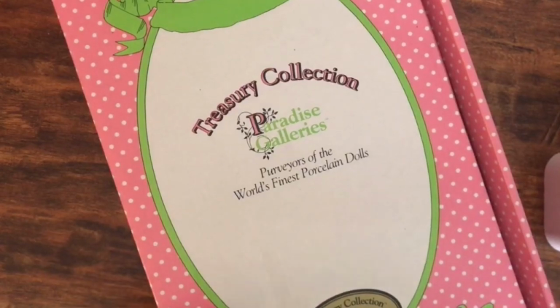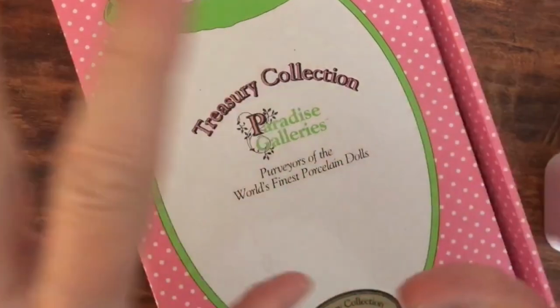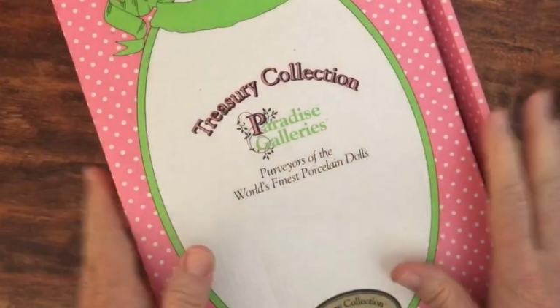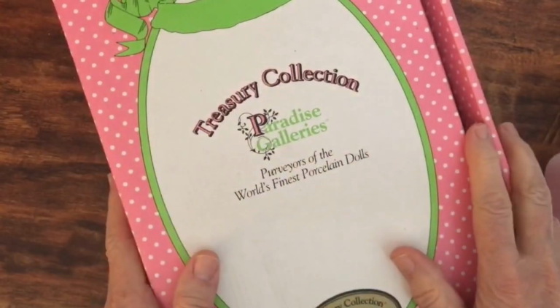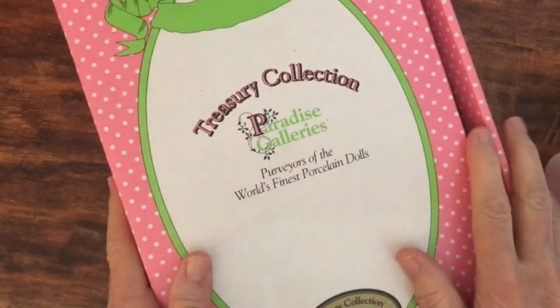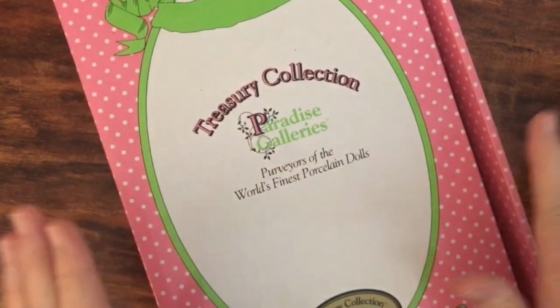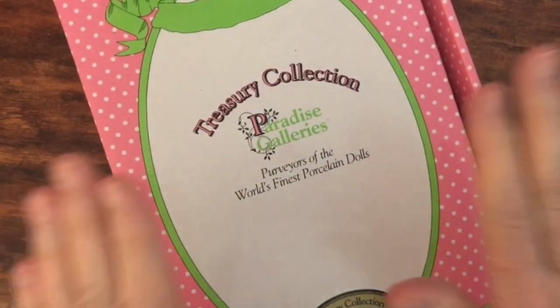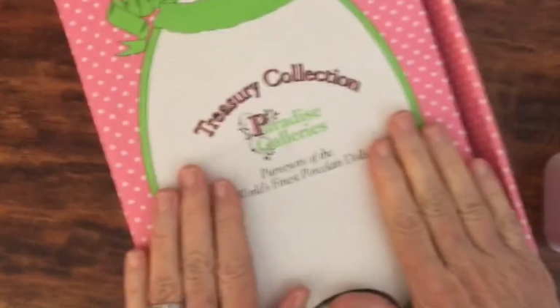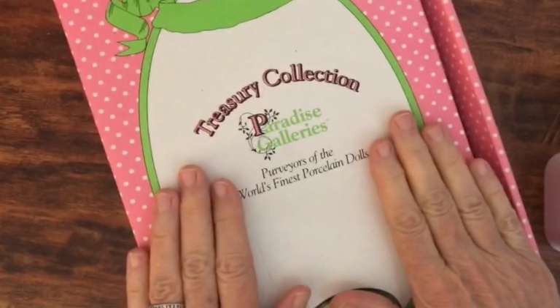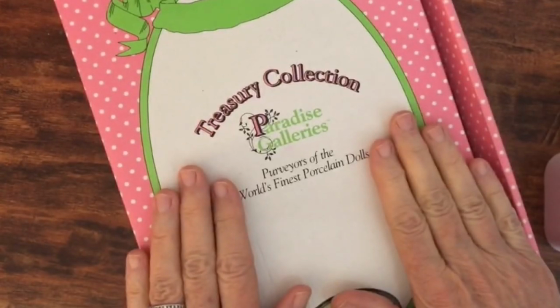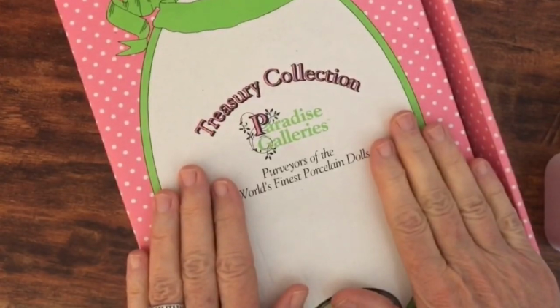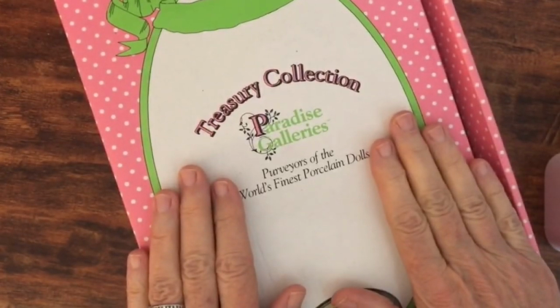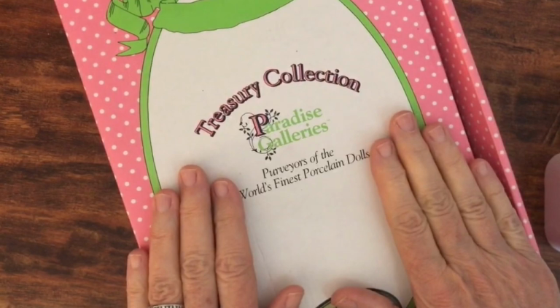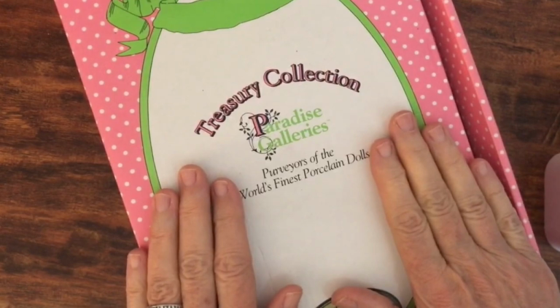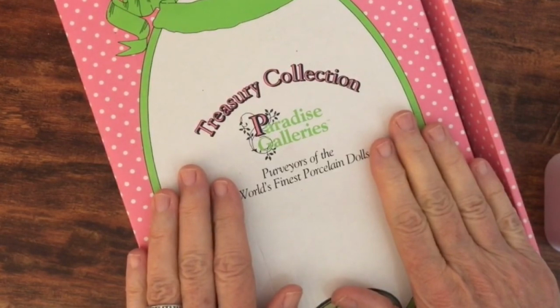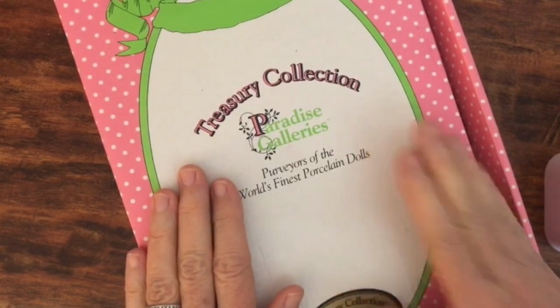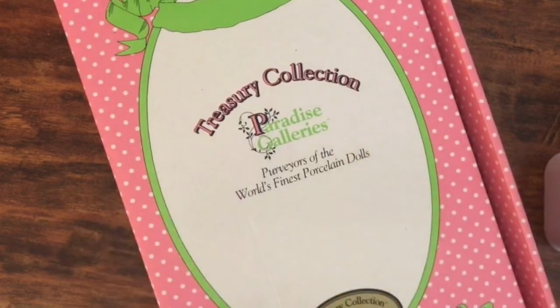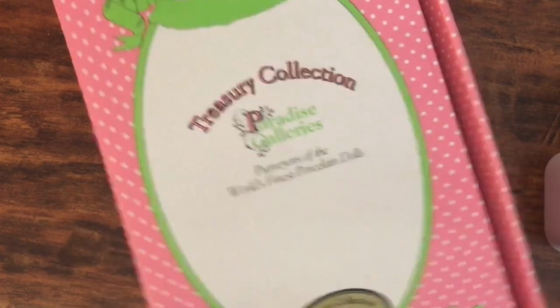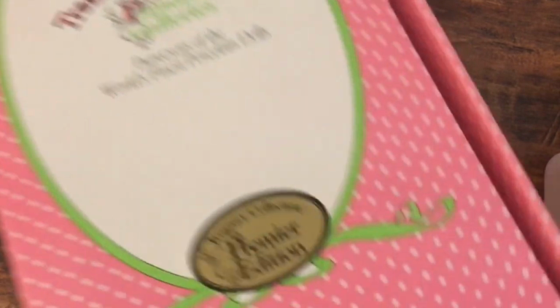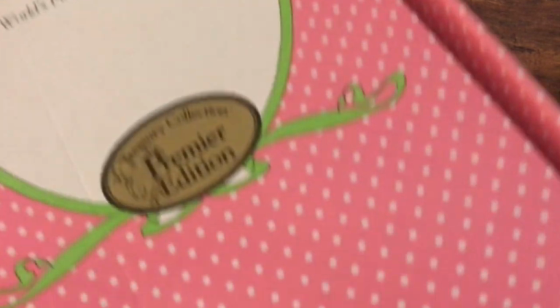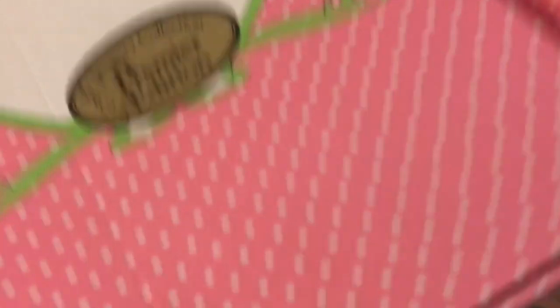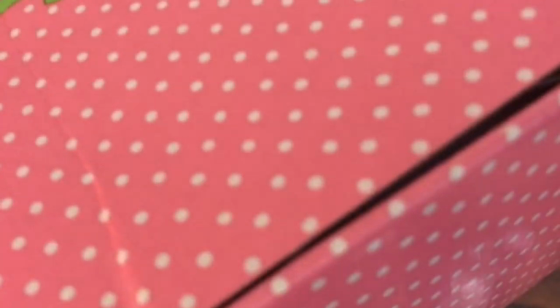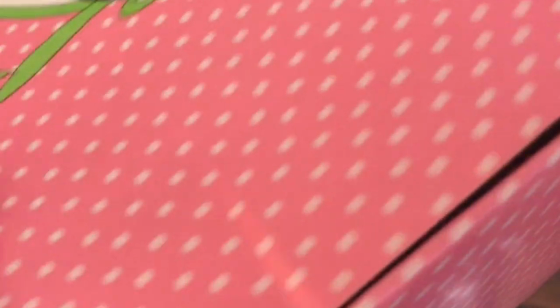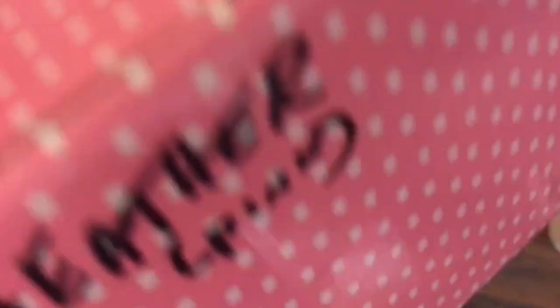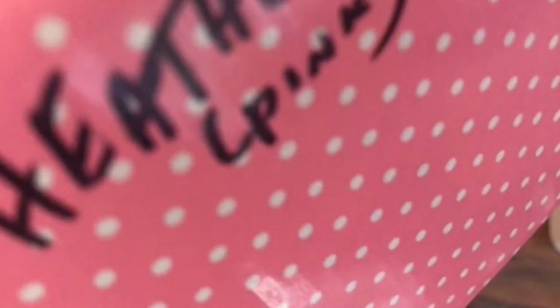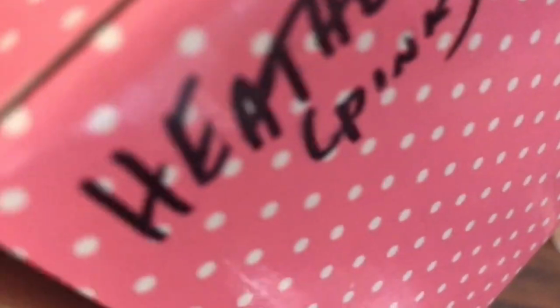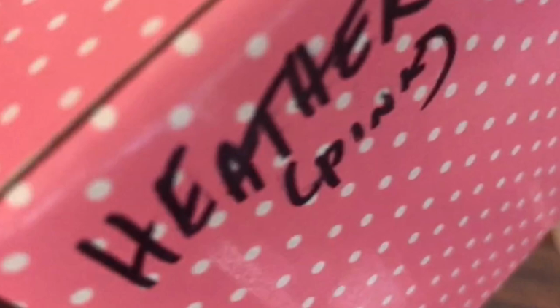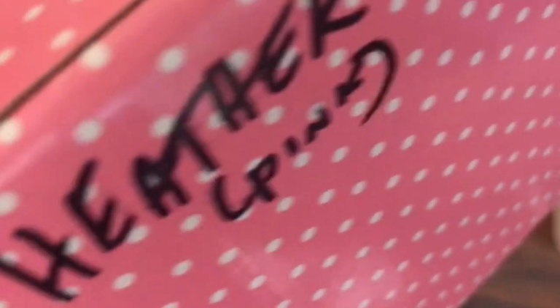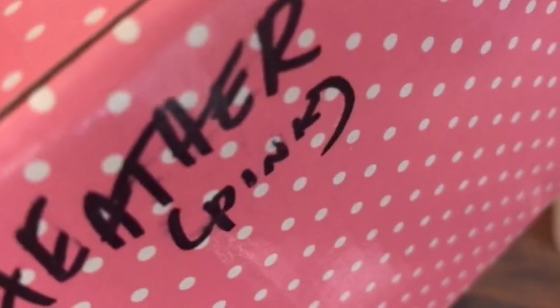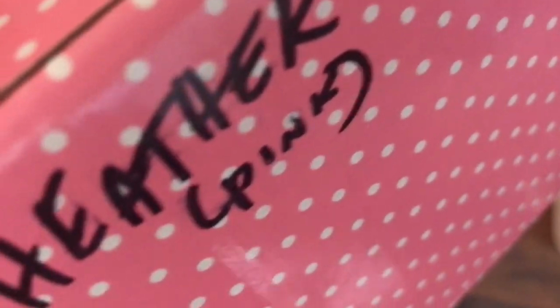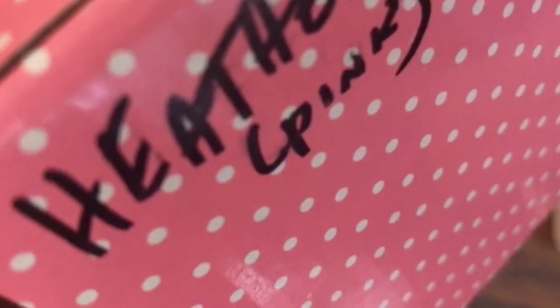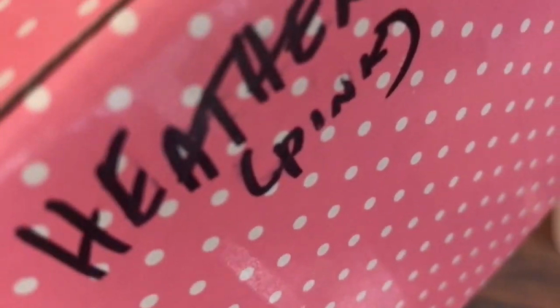Hi everybody, Tammy here. Welcome to my channel. I have another one of those fairy dolls from the Treasury Collection, Paradise Galleries. This one on the side of the box says Heather Pink.